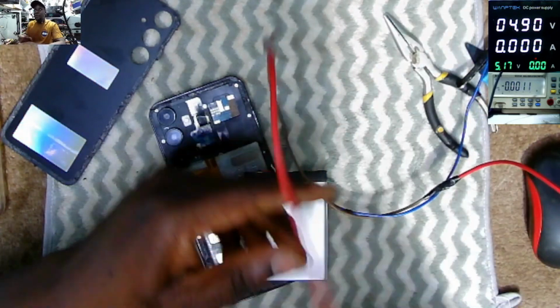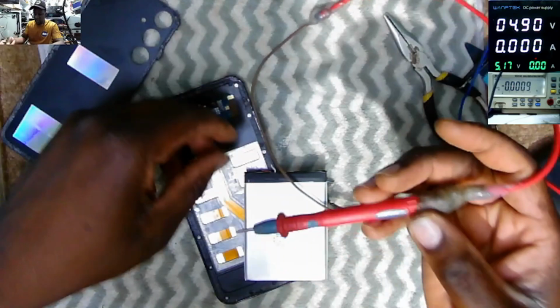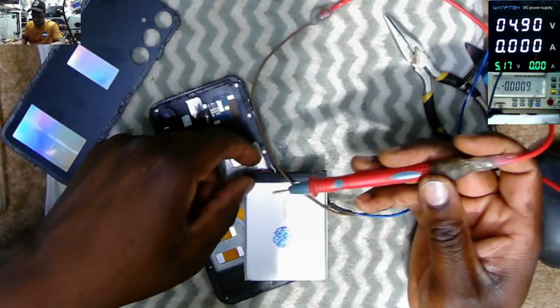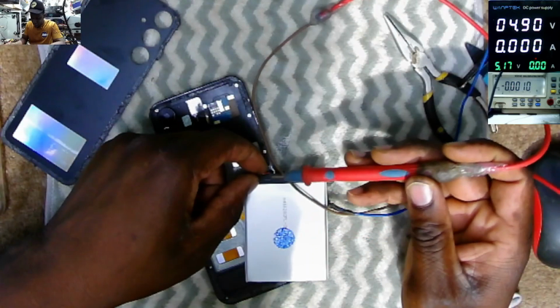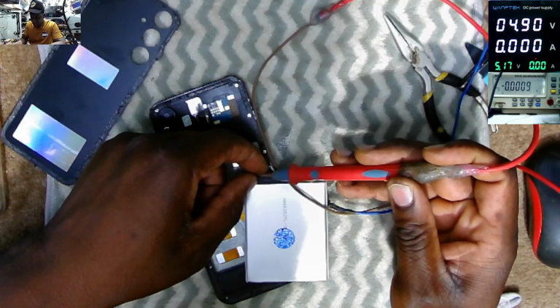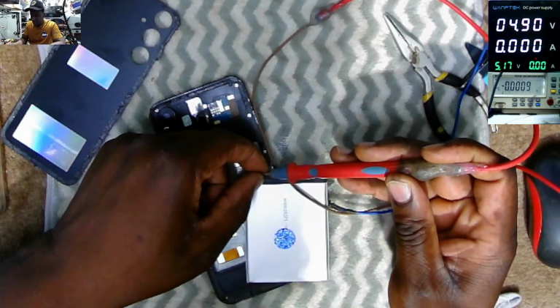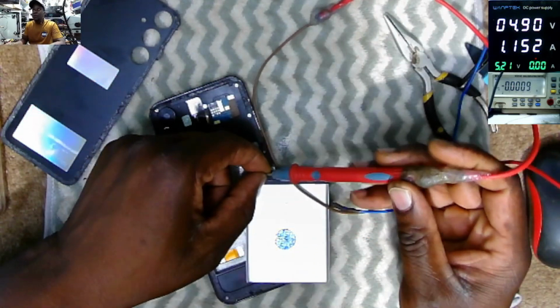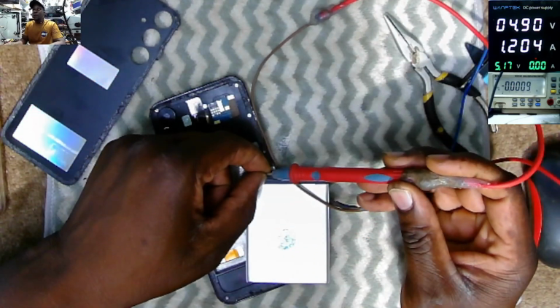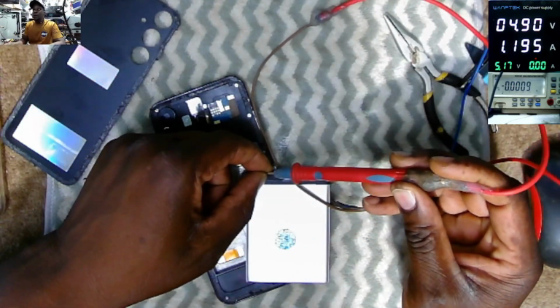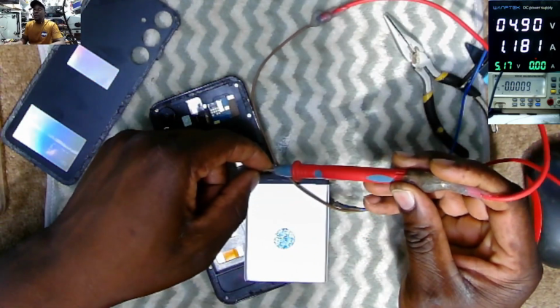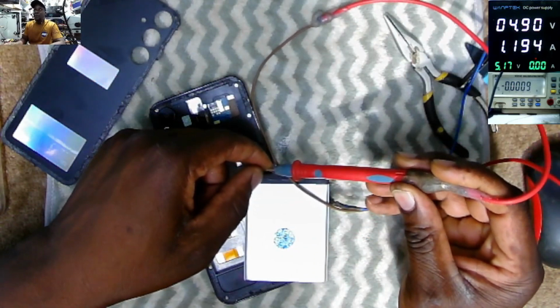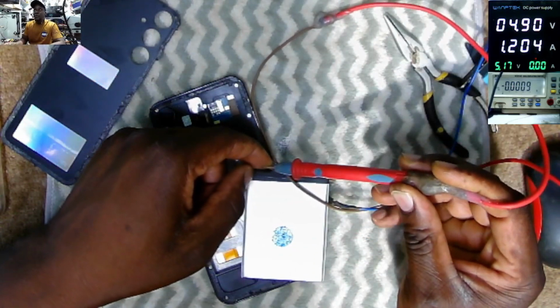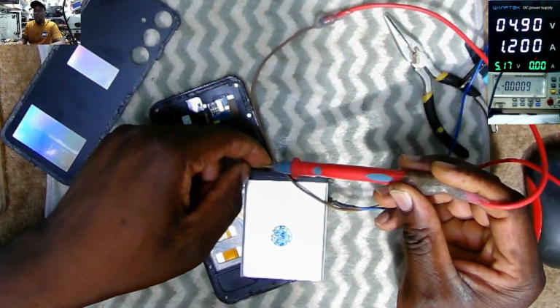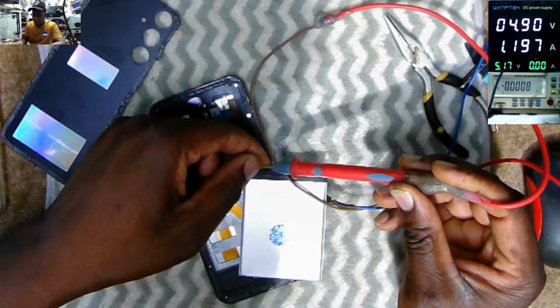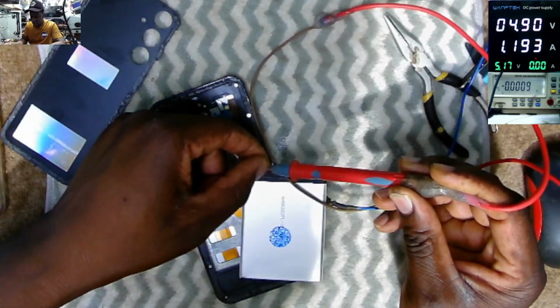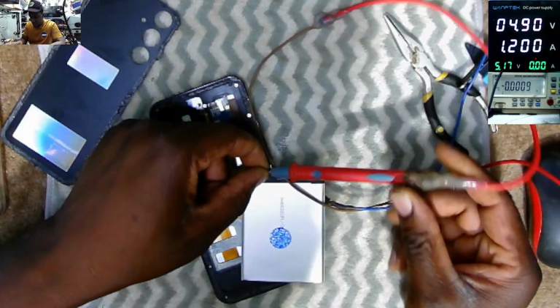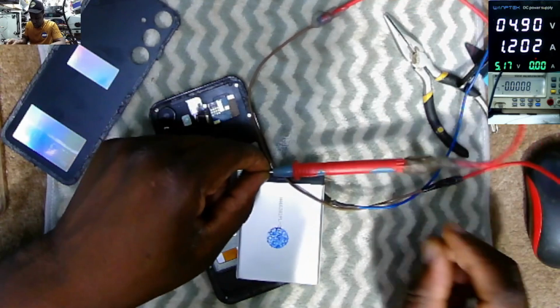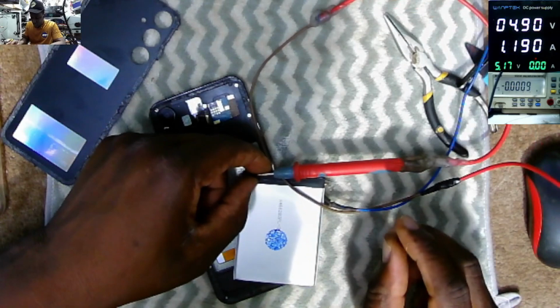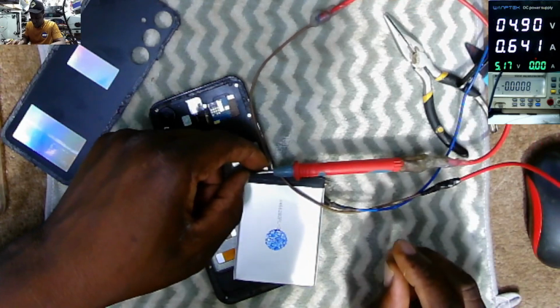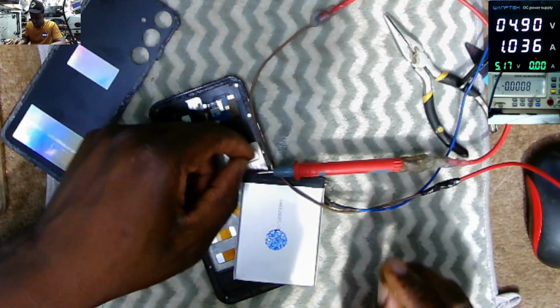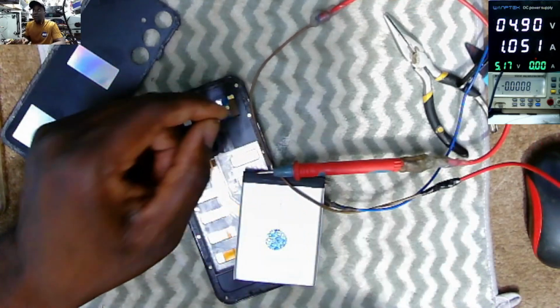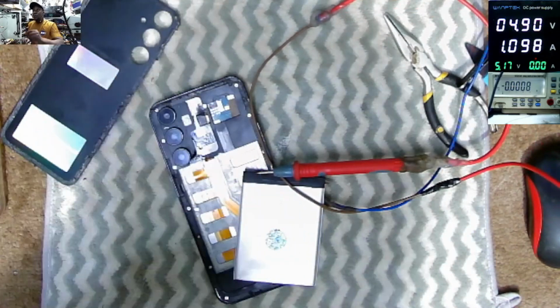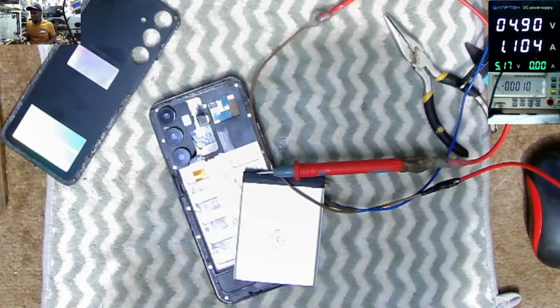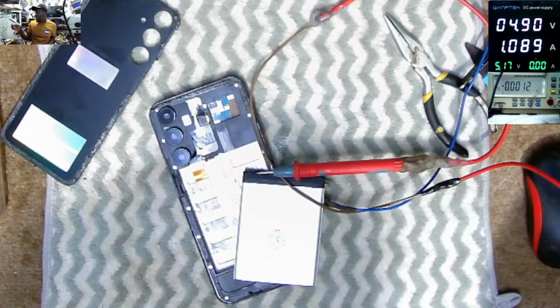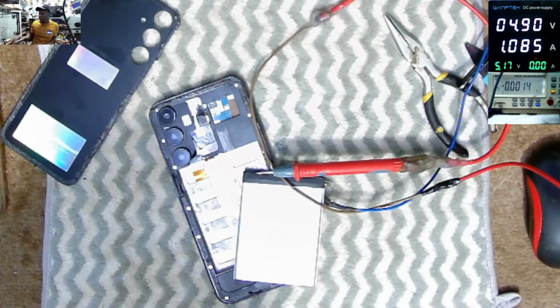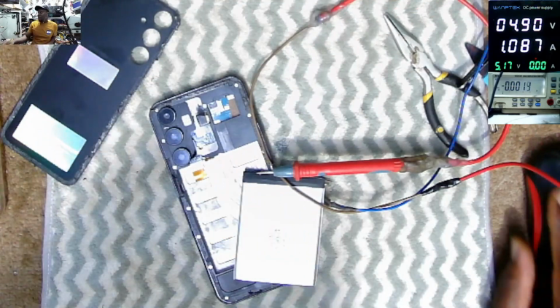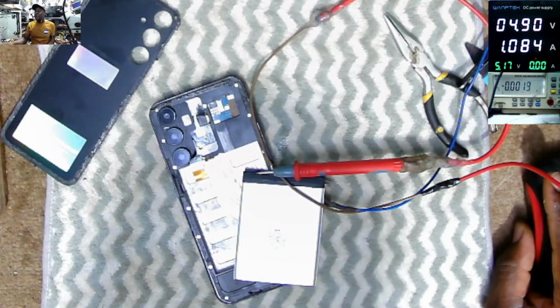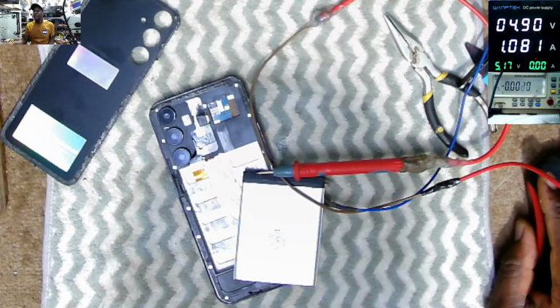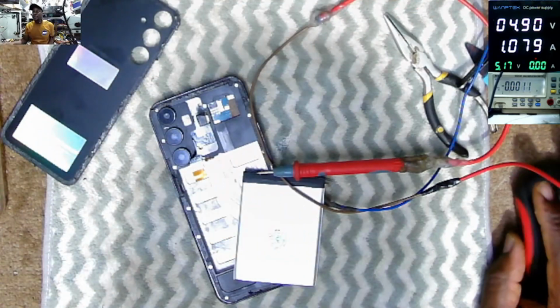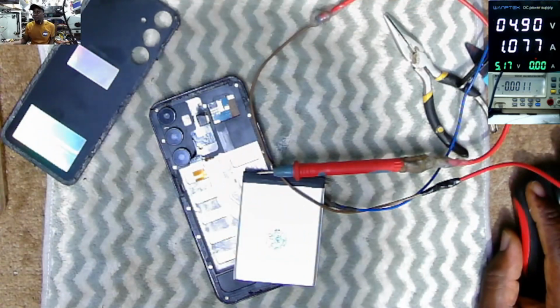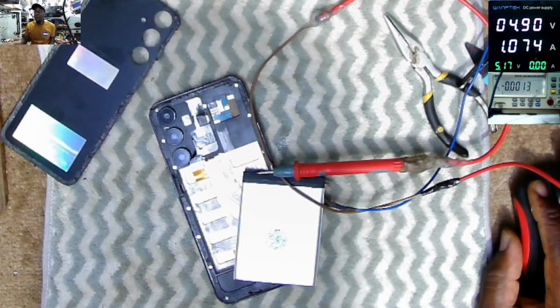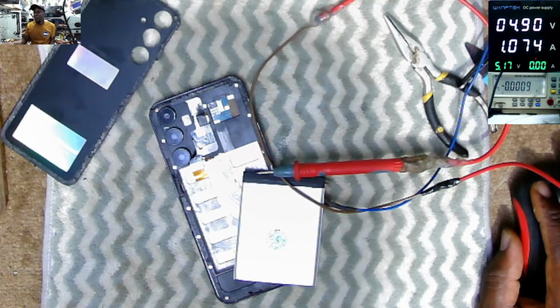I don't think this phone itself is faulty — it's taking 1.2A now. It's taking 1A. We're charging the battery. So let's wait a moment.